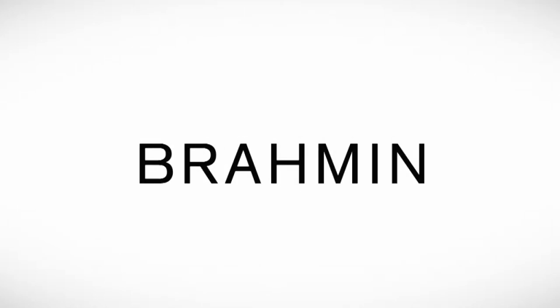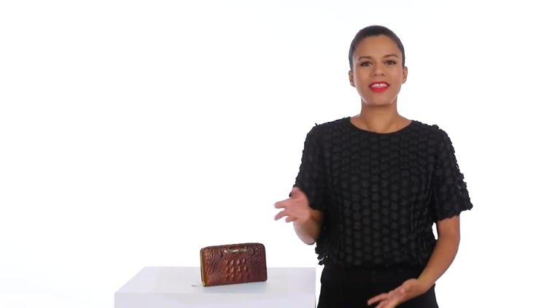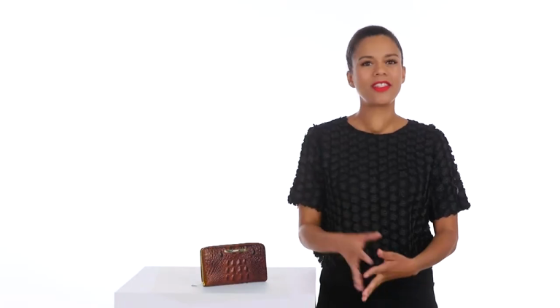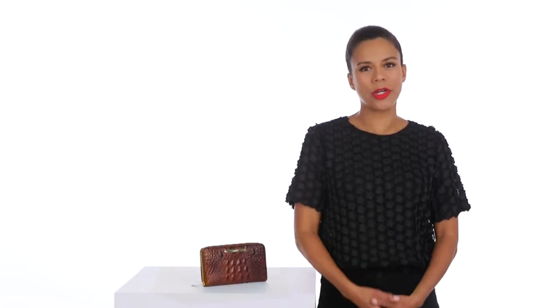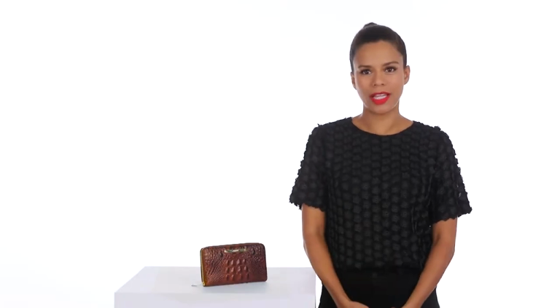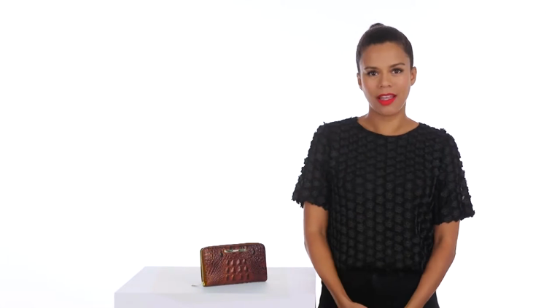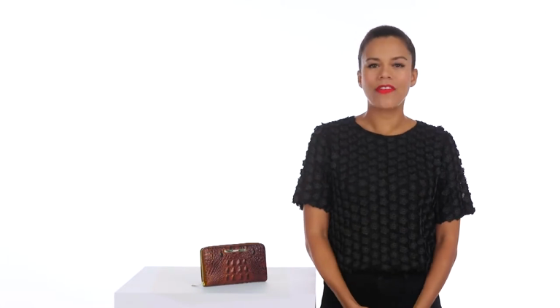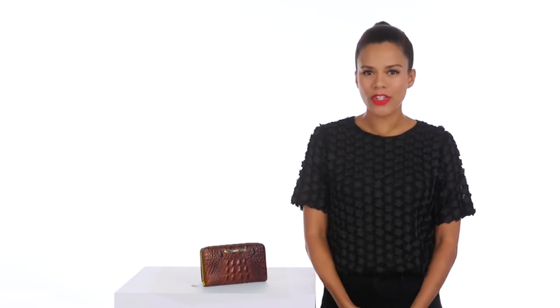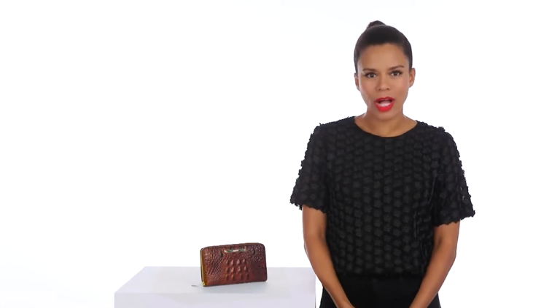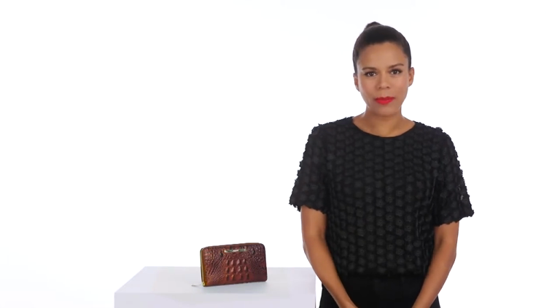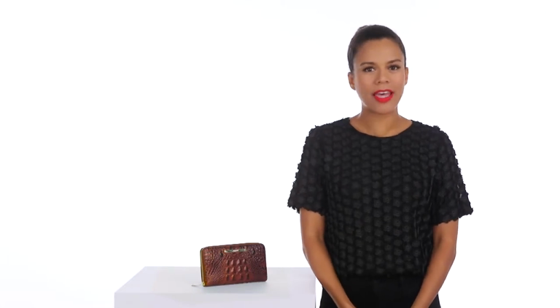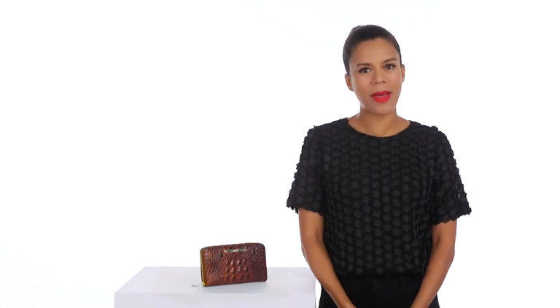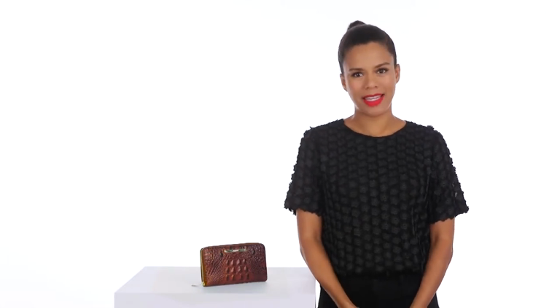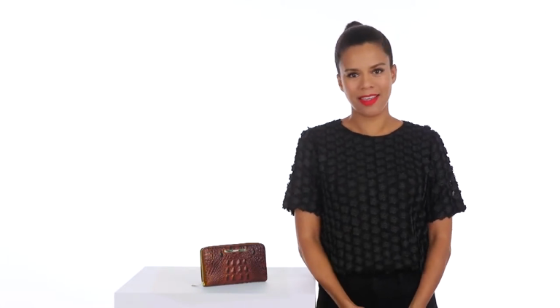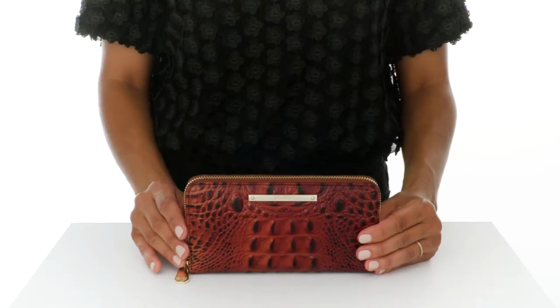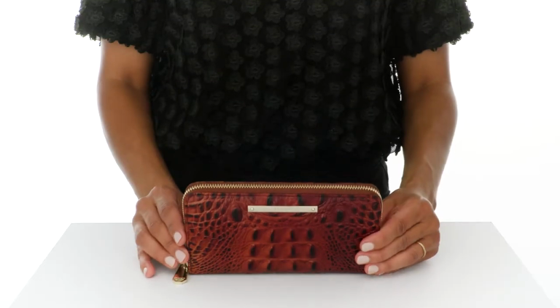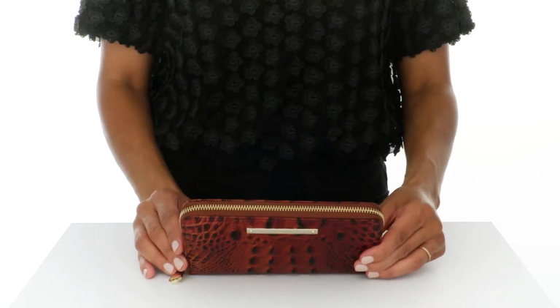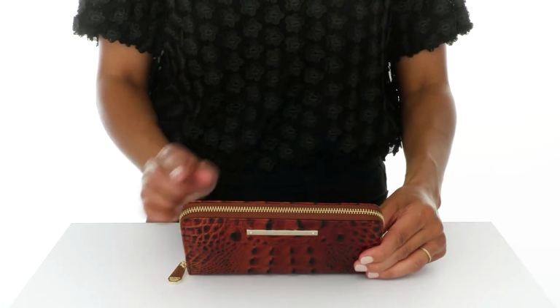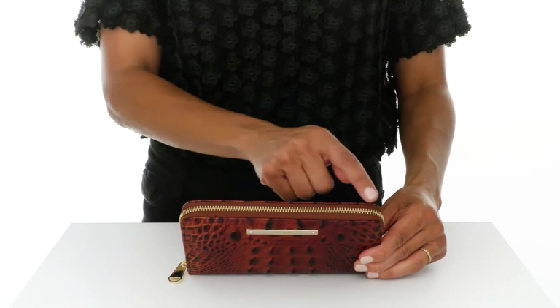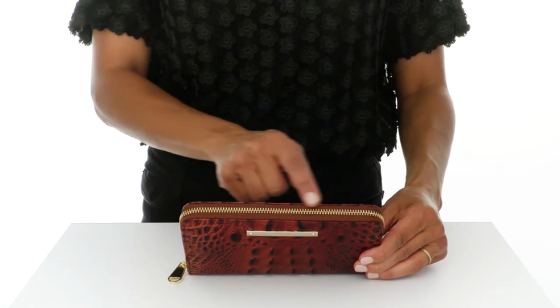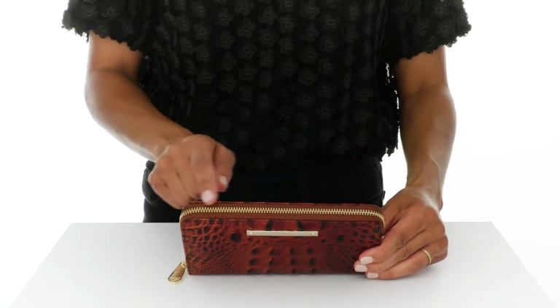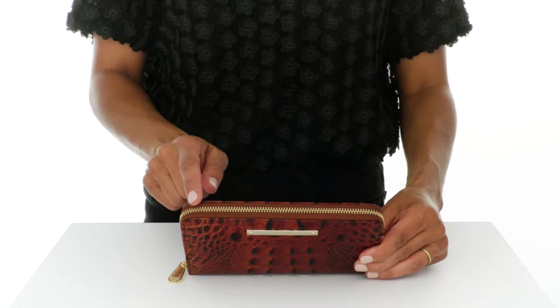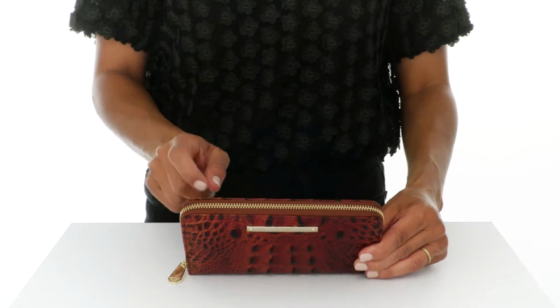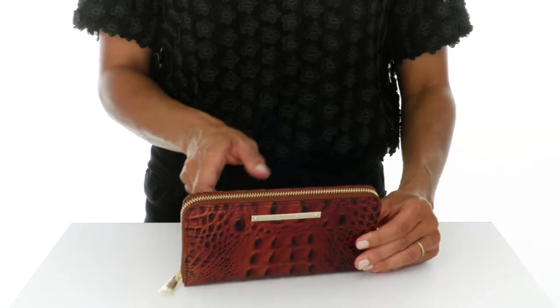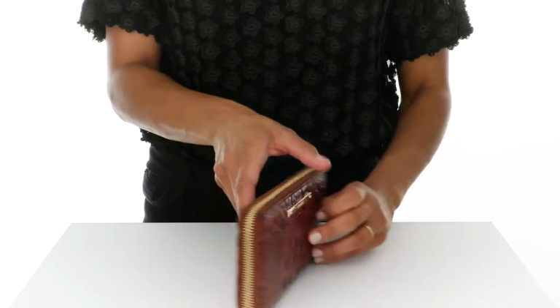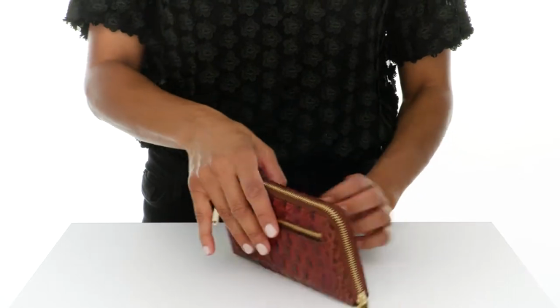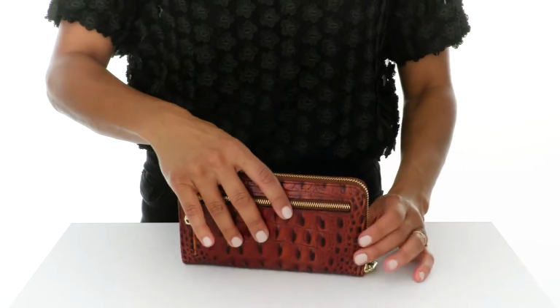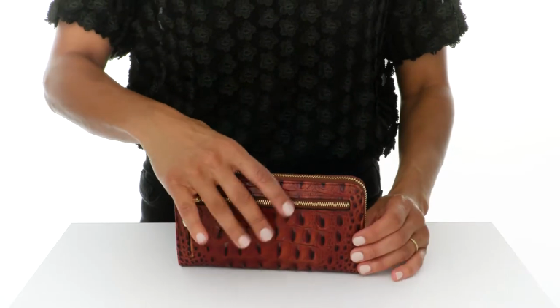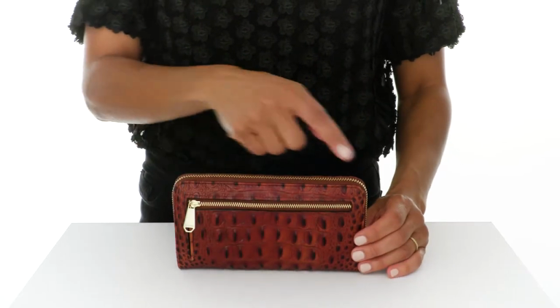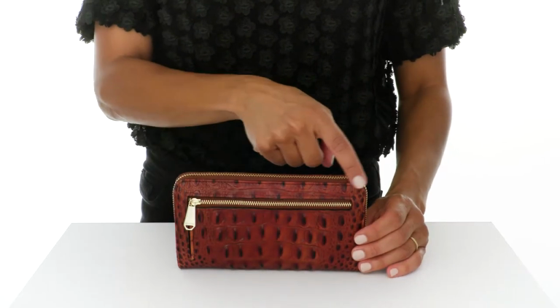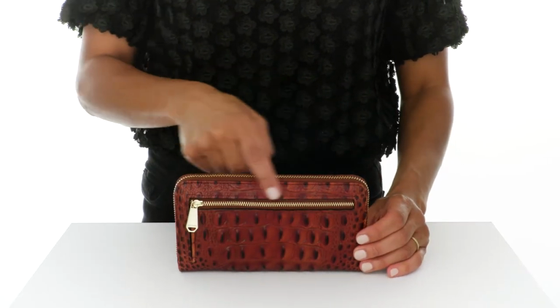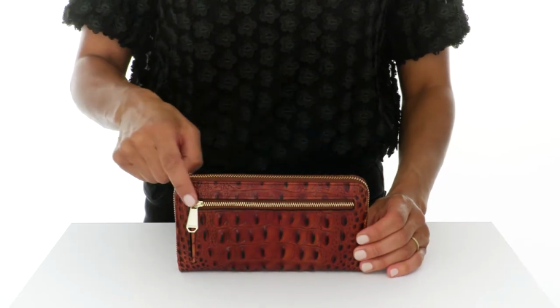This is the Suri Wallet, a functional wallet with plenty of capacity. The top zipper provides extra security, and a back zip pocket allows for easy access.